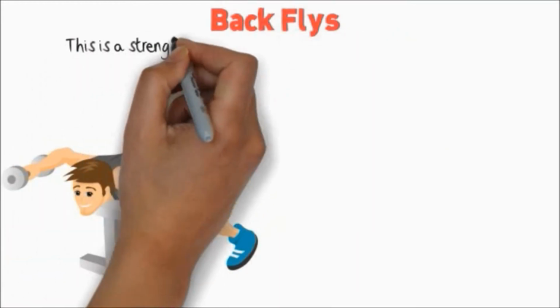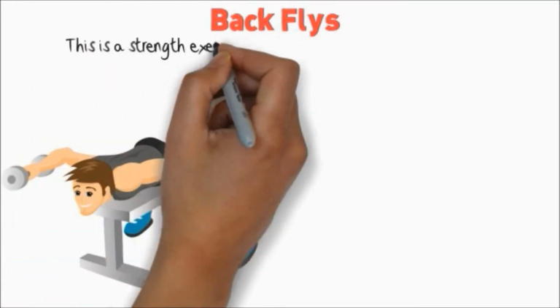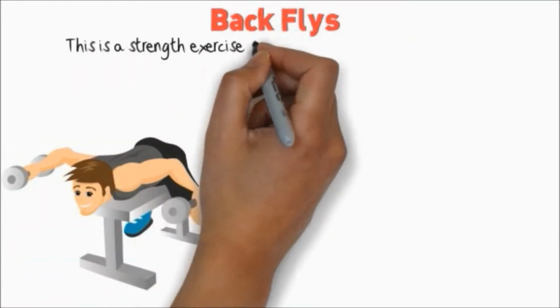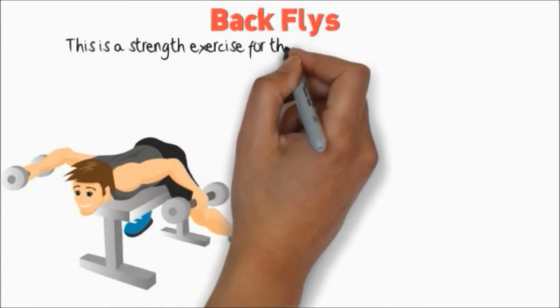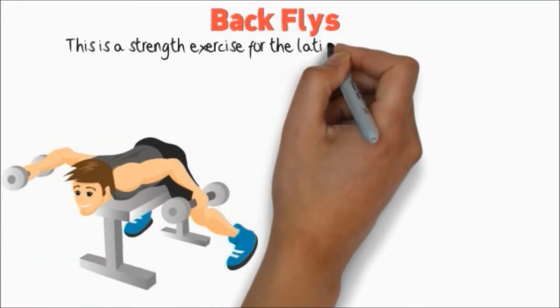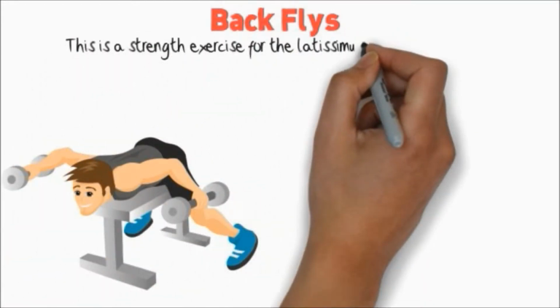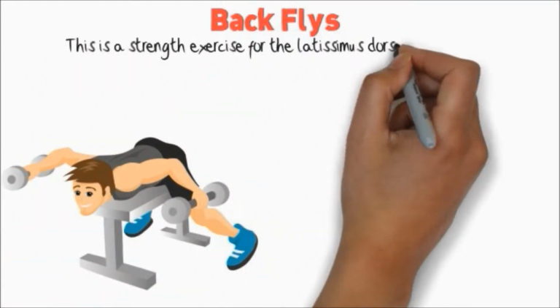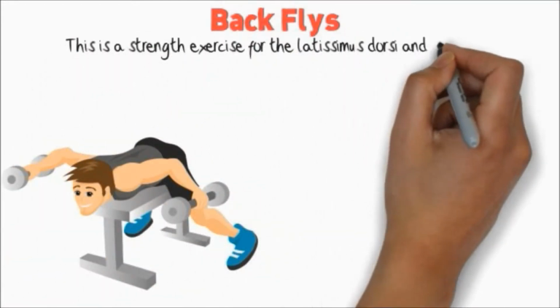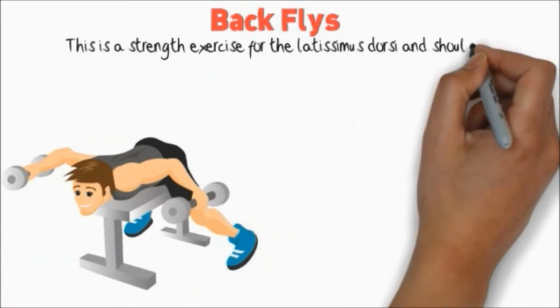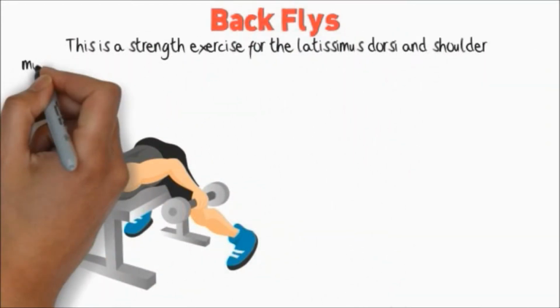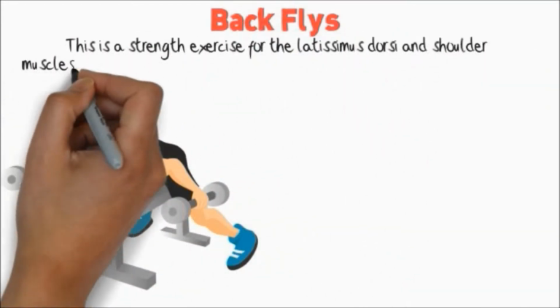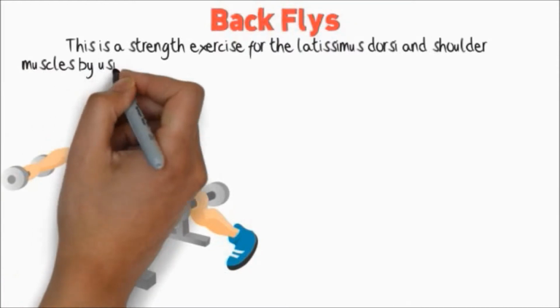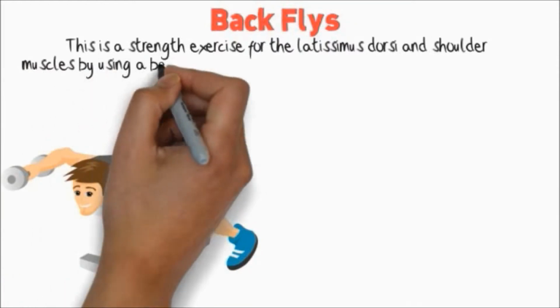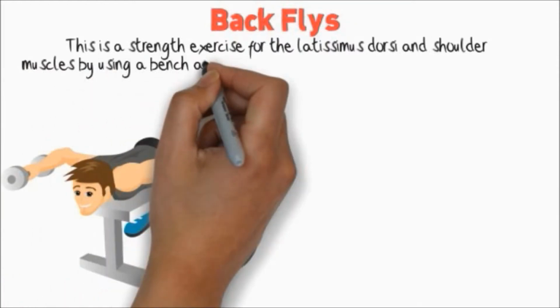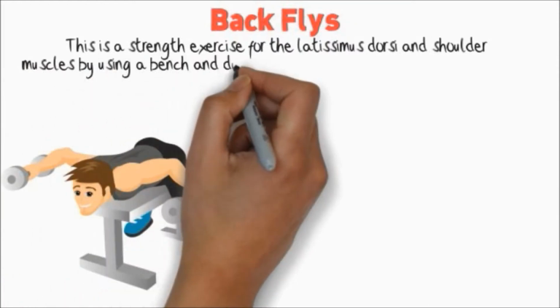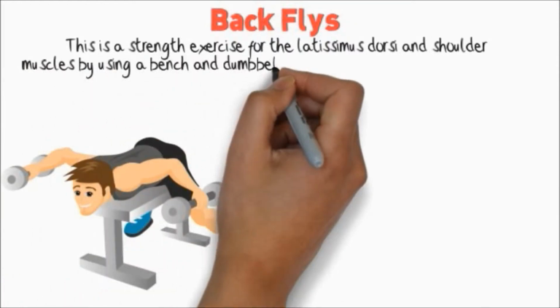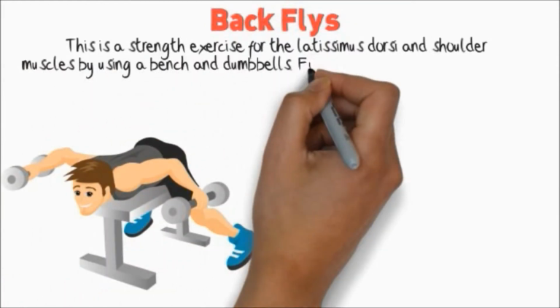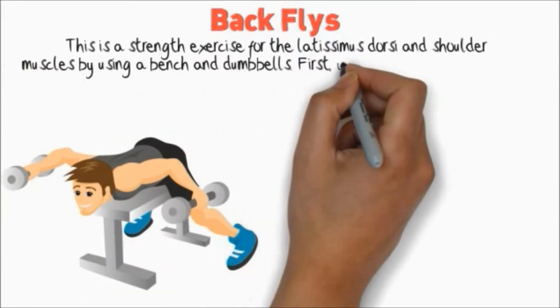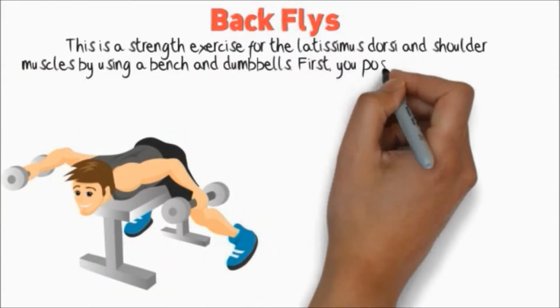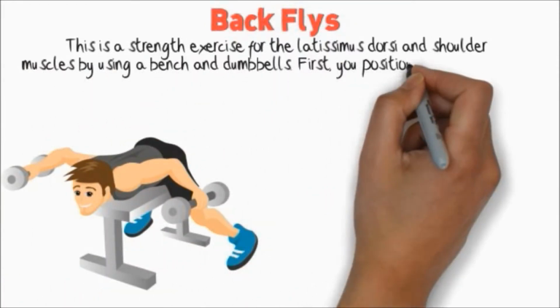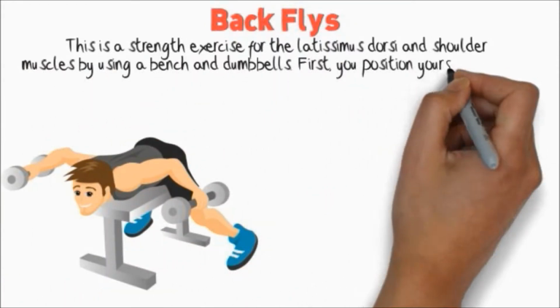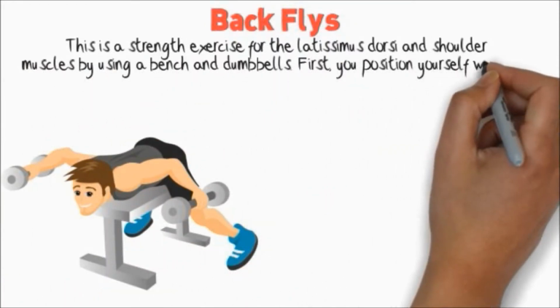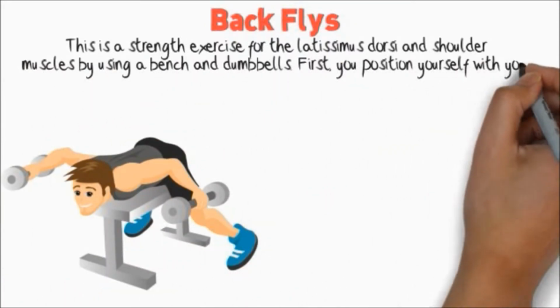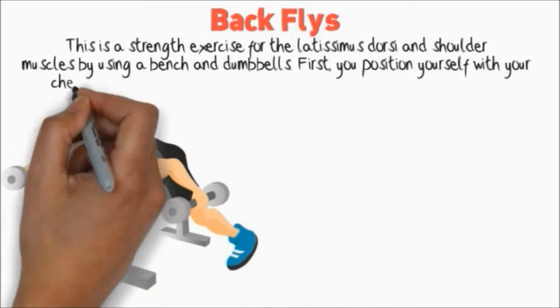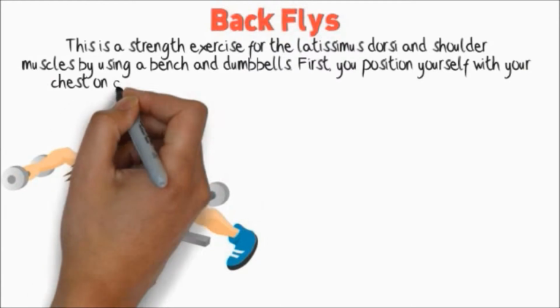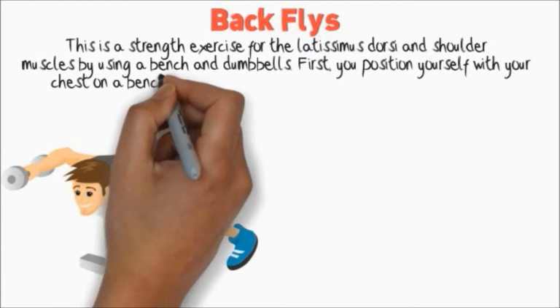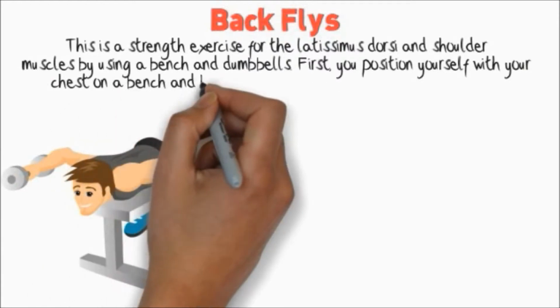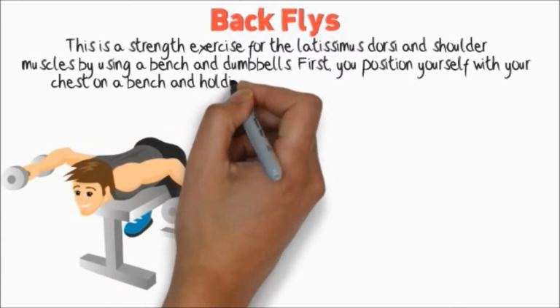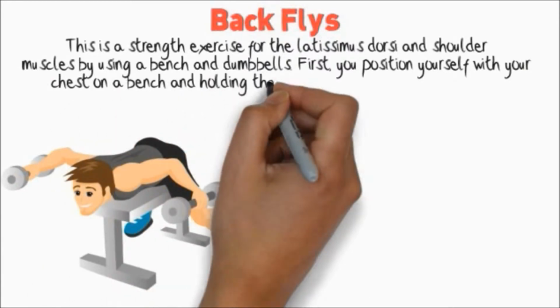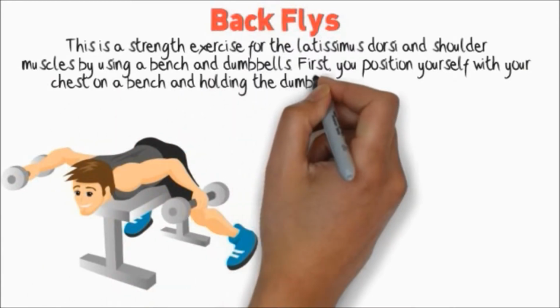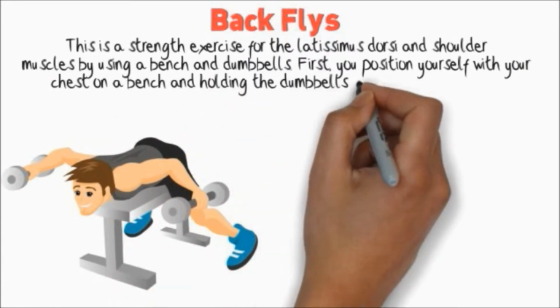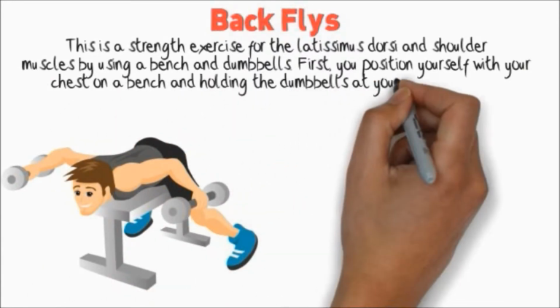Back Flies. This is a strength exercise for the latissimus dorsi and shoulder muscles by using a bench and dumbbells. You position yourself with your chest on a bench, holding the dumbbells at your side.